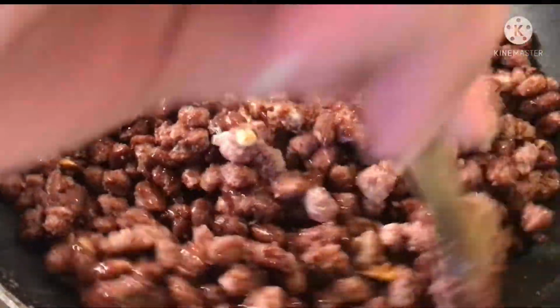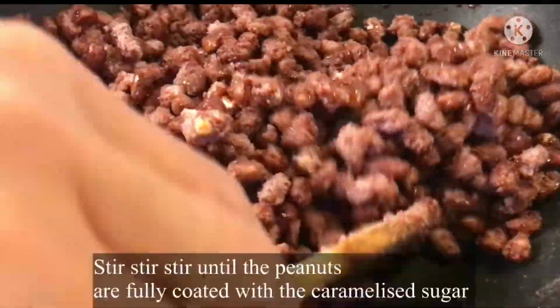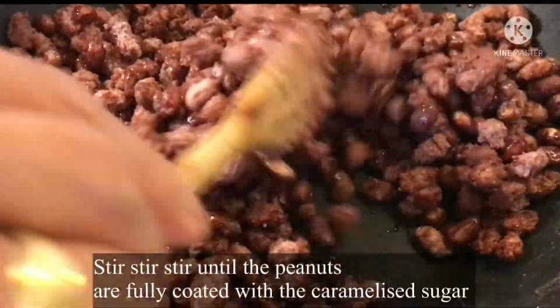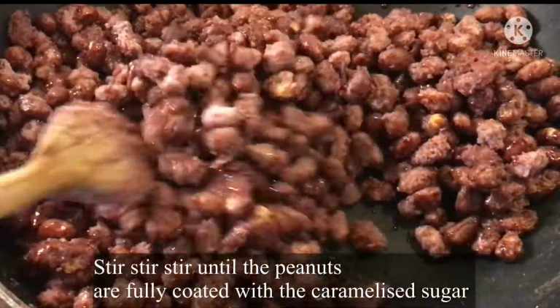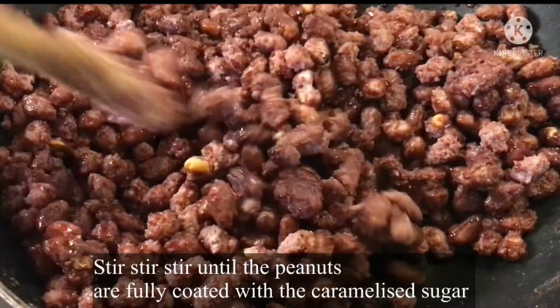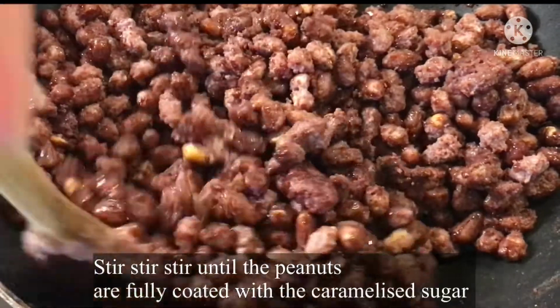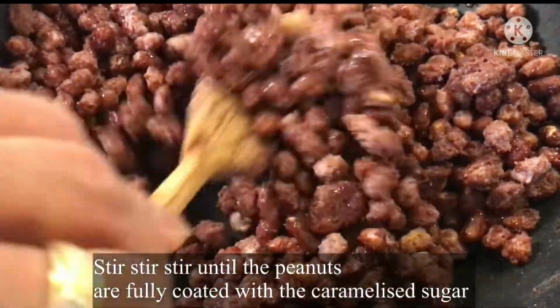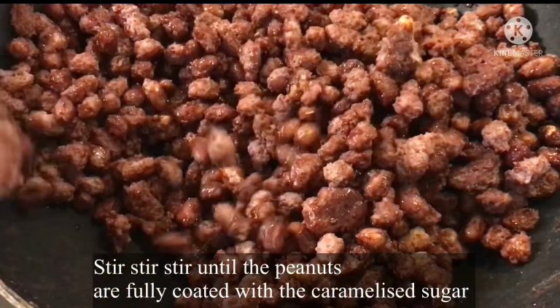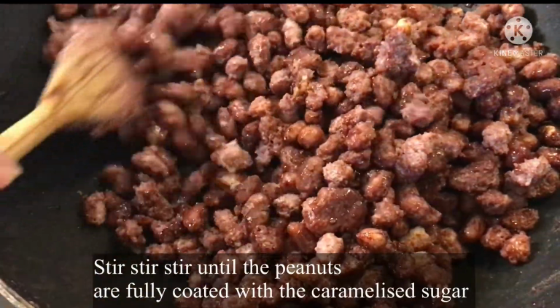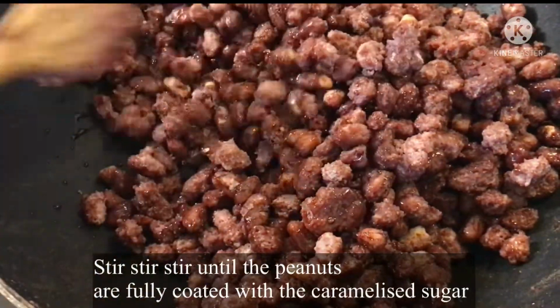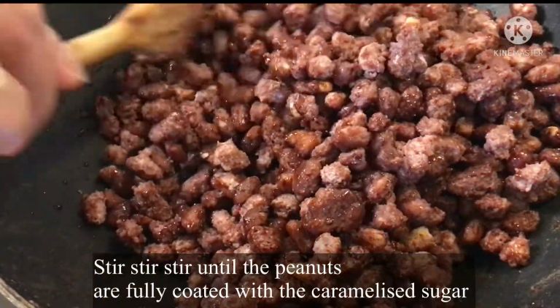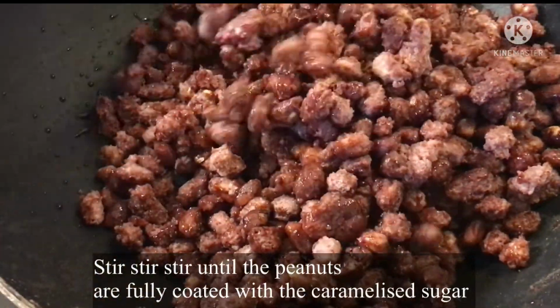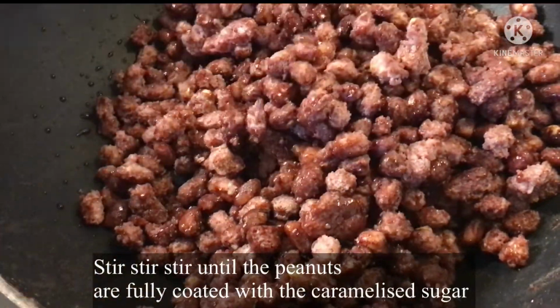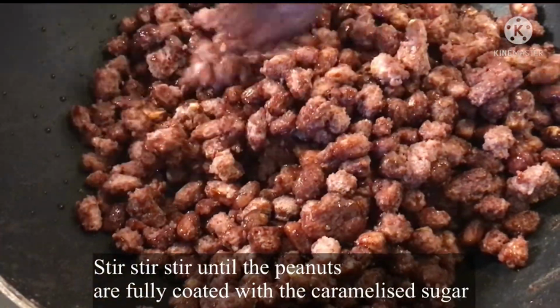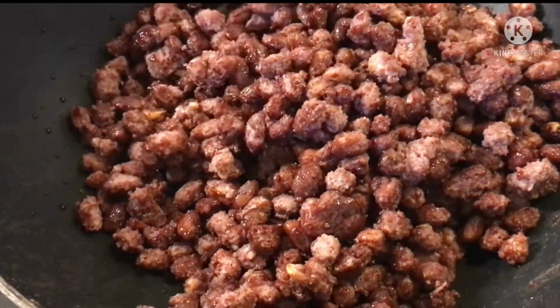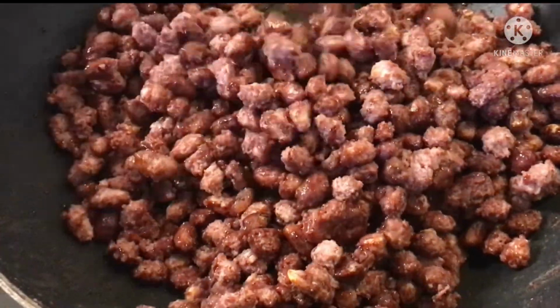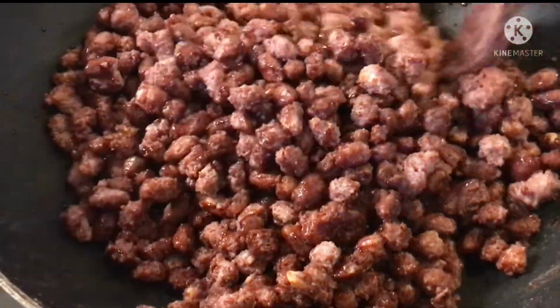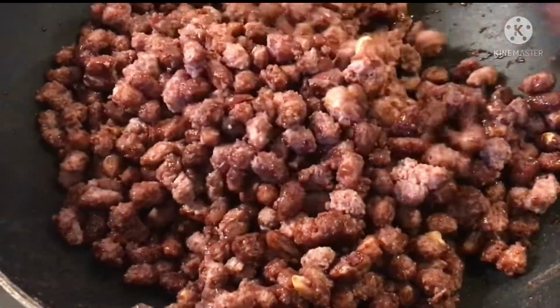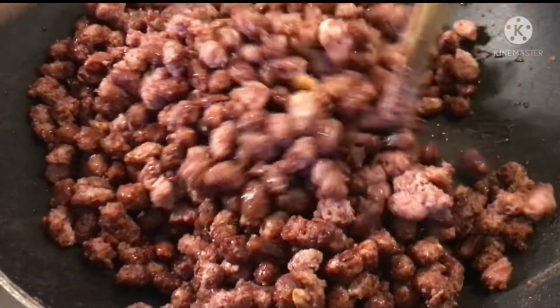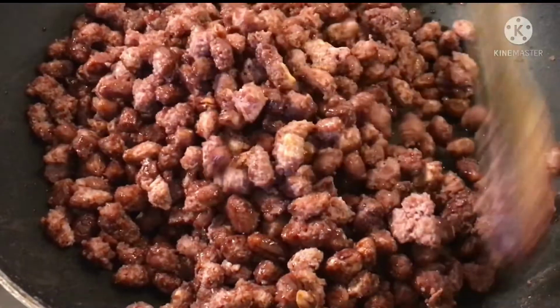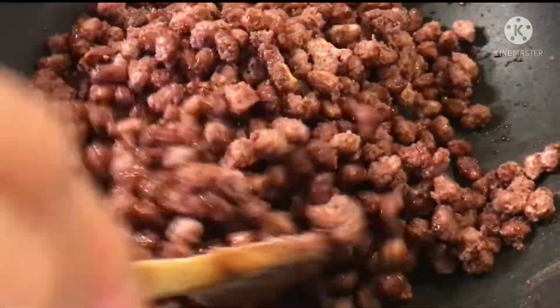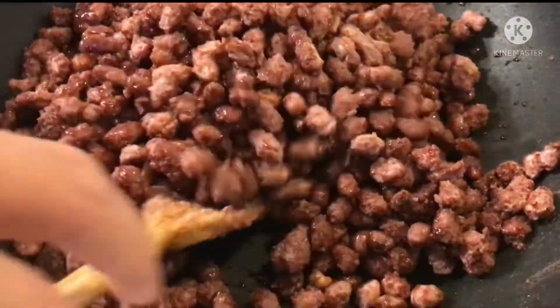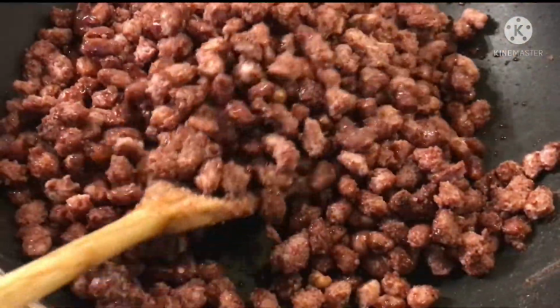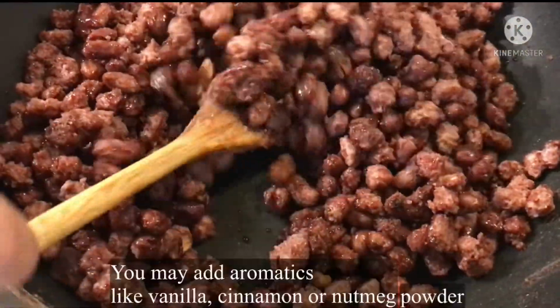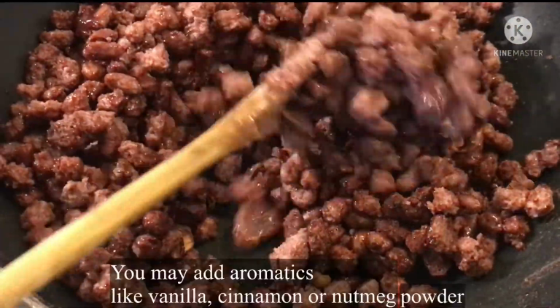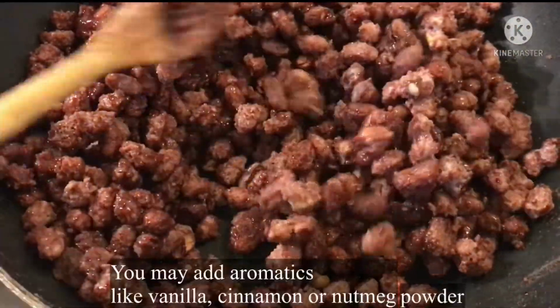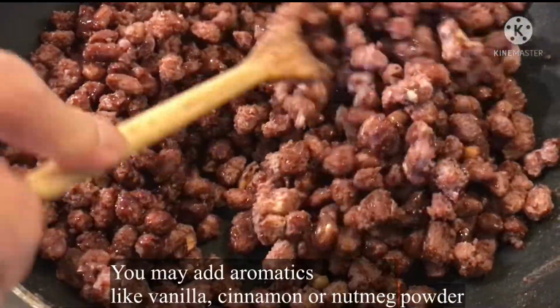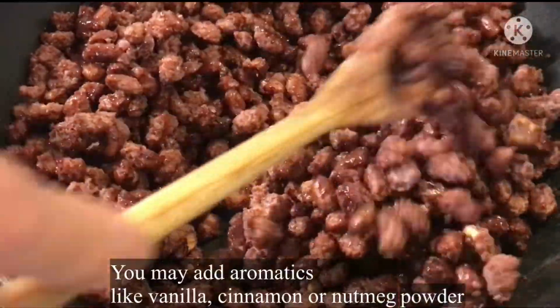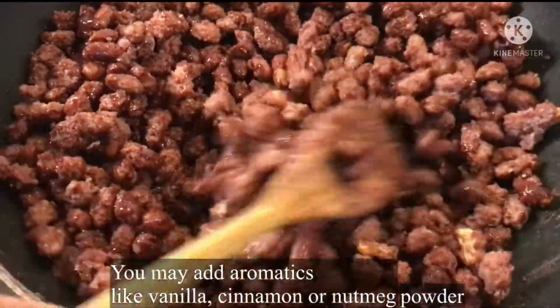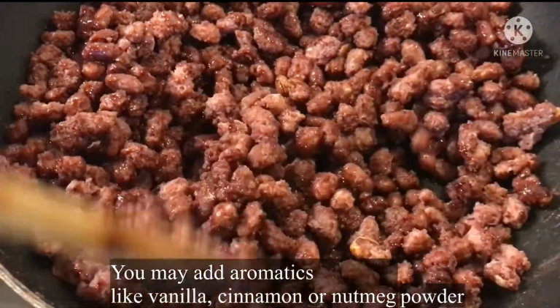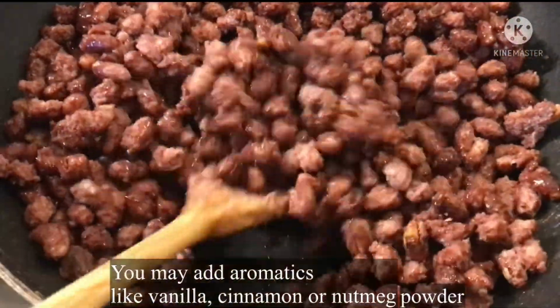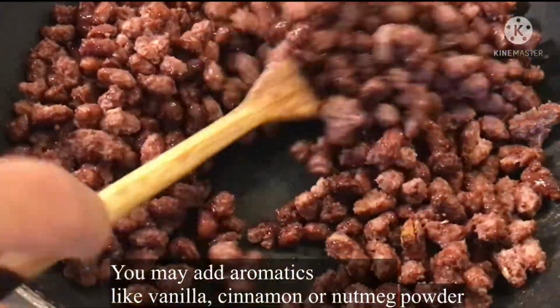Ito yung mga binibili natin sa sidewalk eh. Sugar-coated peanuts. Kasarap na yun.